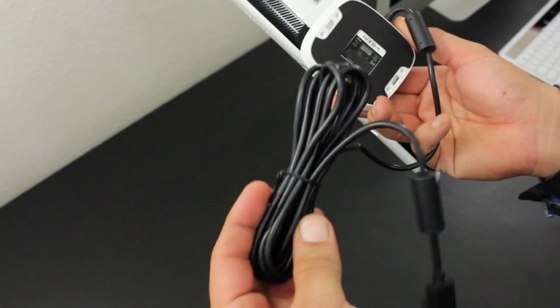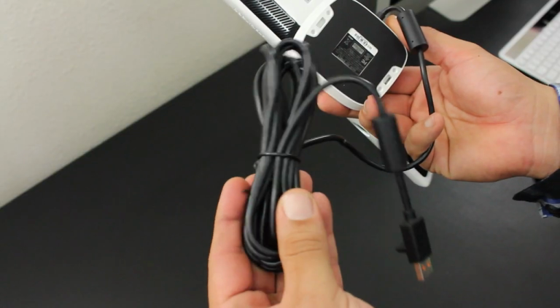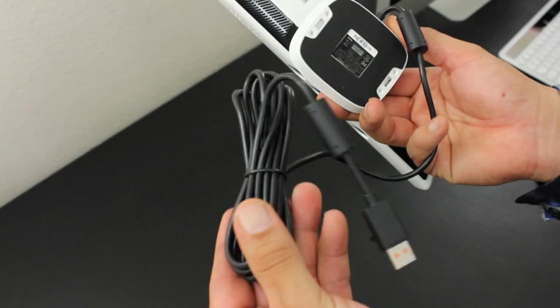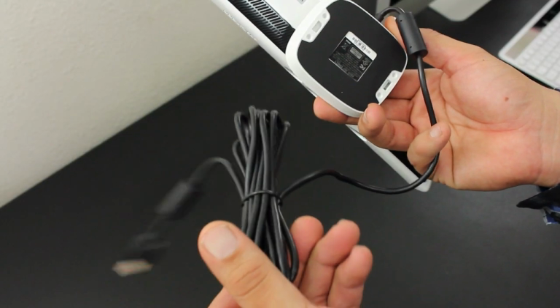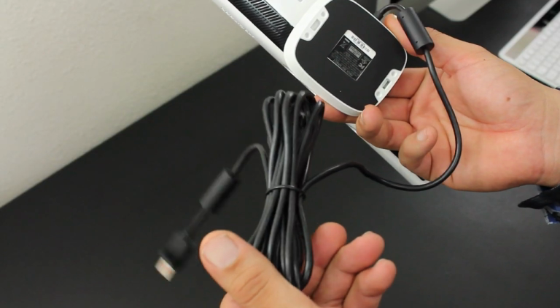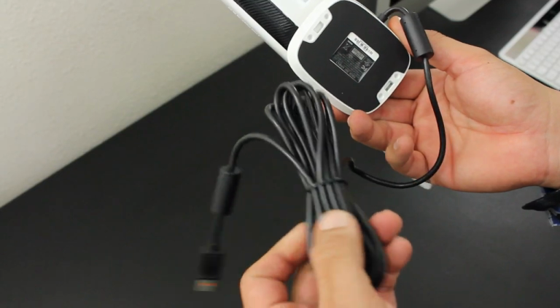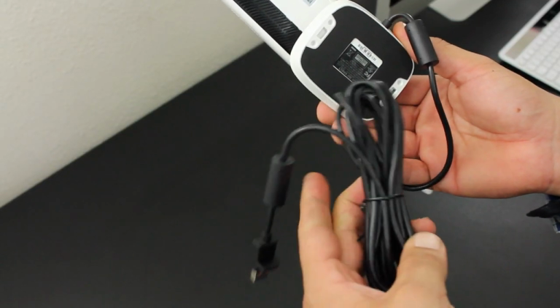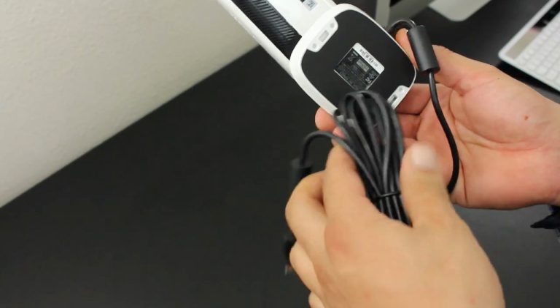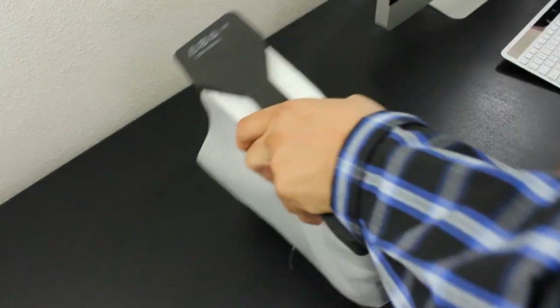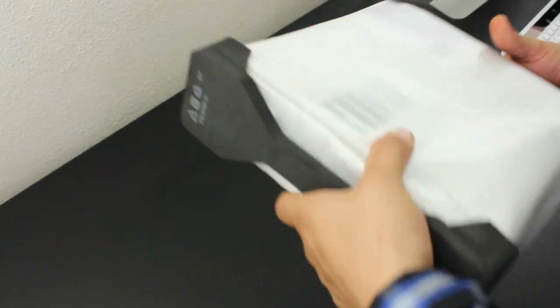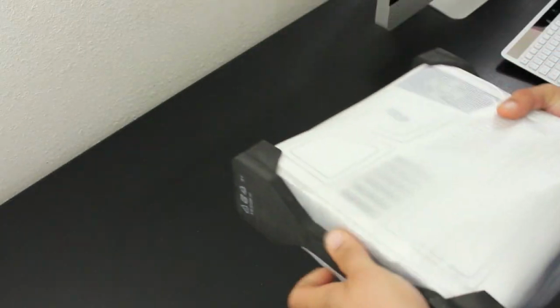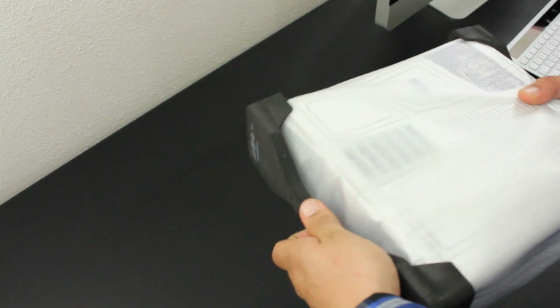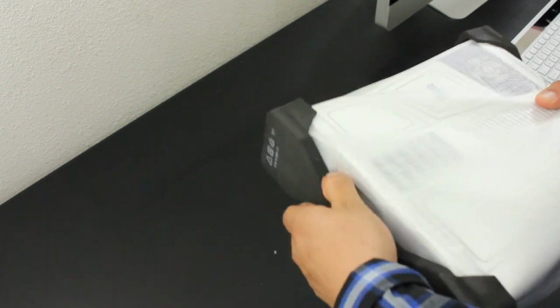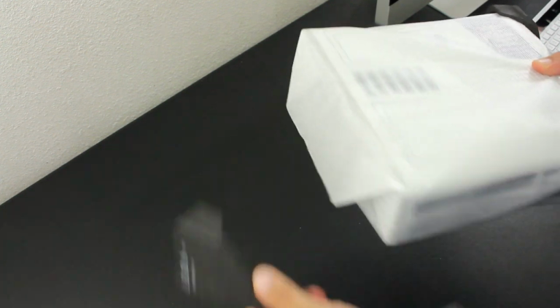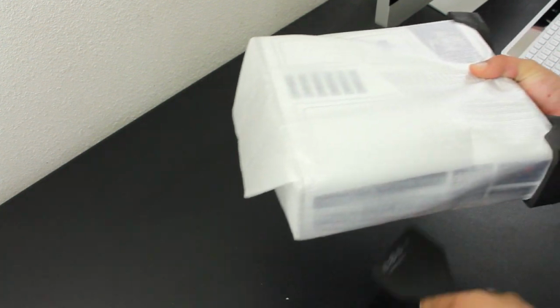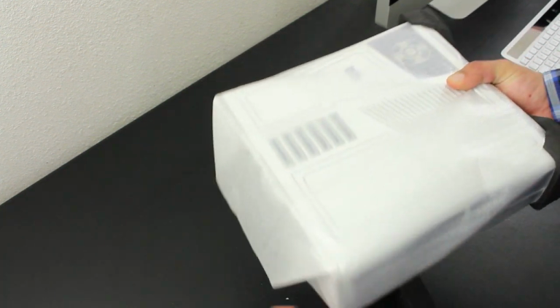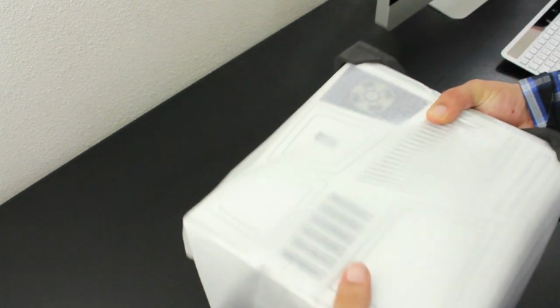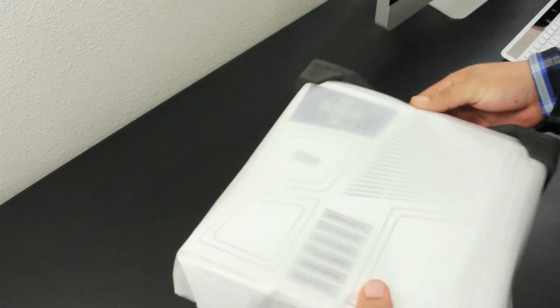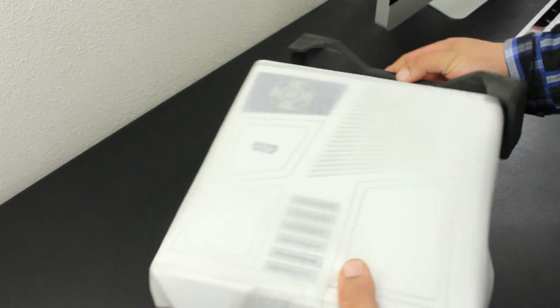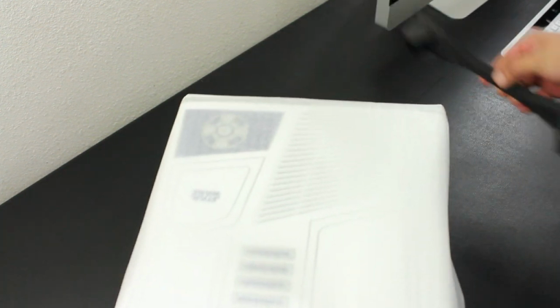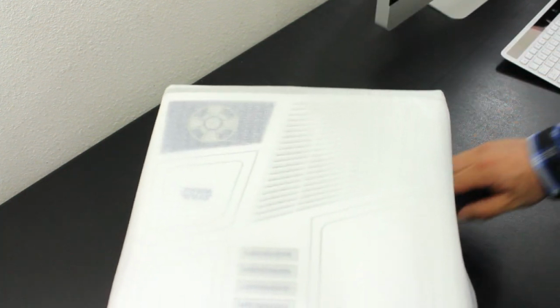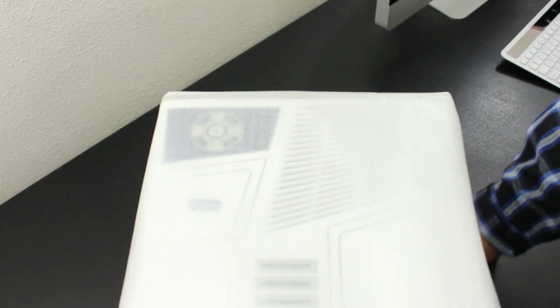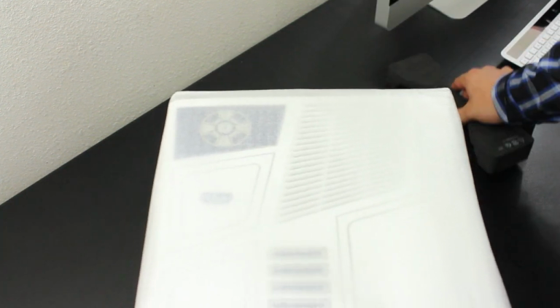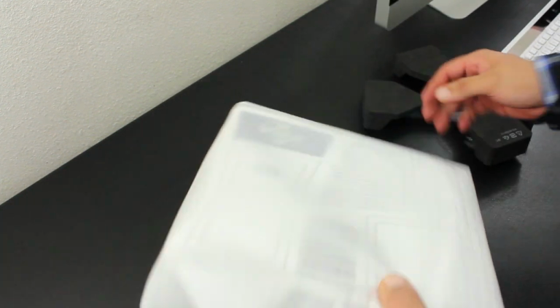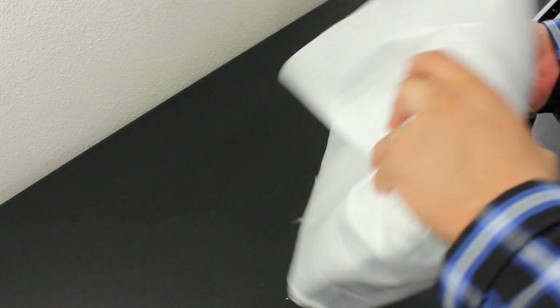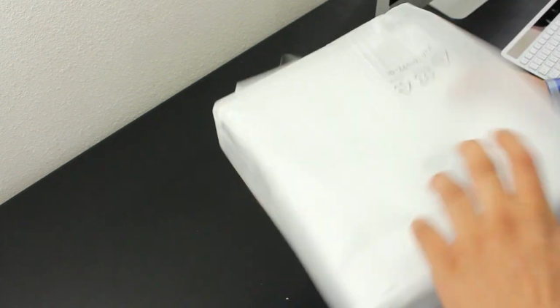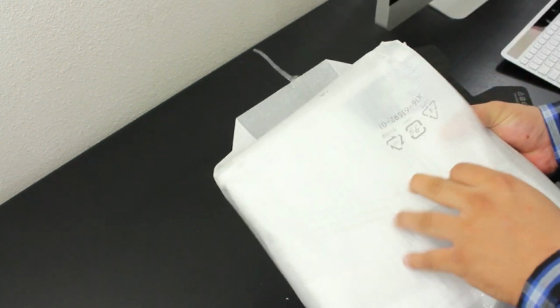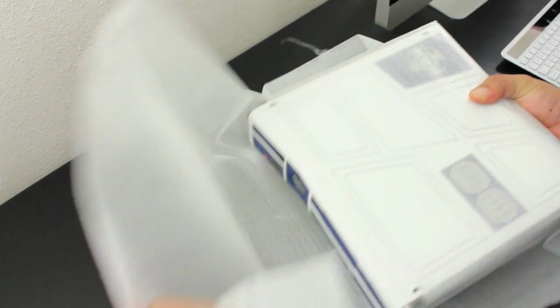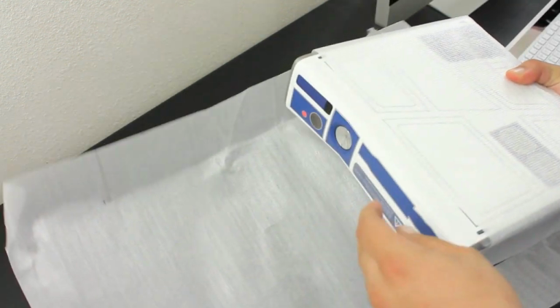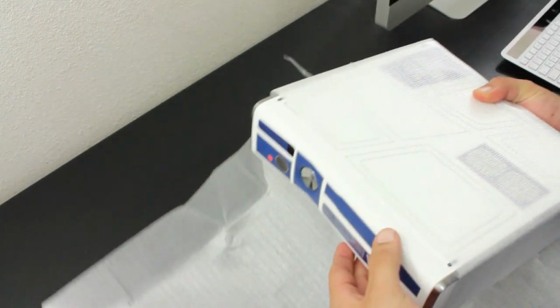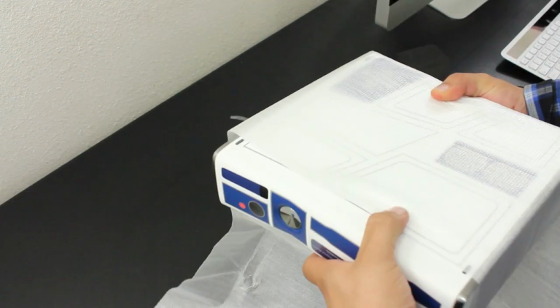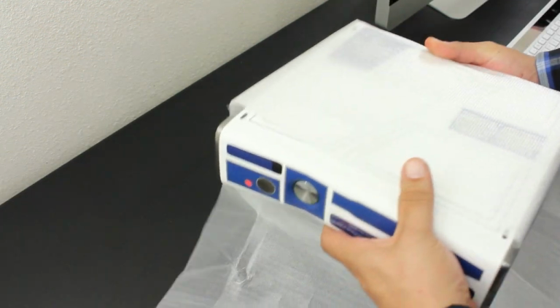Here we have the Kinect sensor, which has an all-white glossy finish with some silver Xbox 360 branding on the side. At the bottom we have the attached USB cable. Now coming back to the main attraction of the show, we have the main console itself.